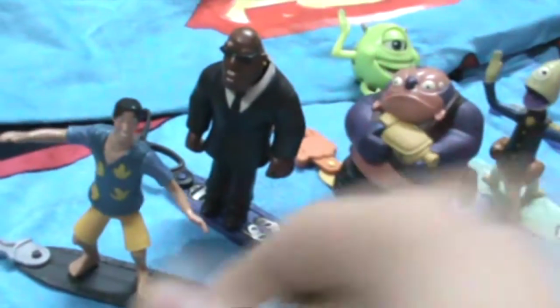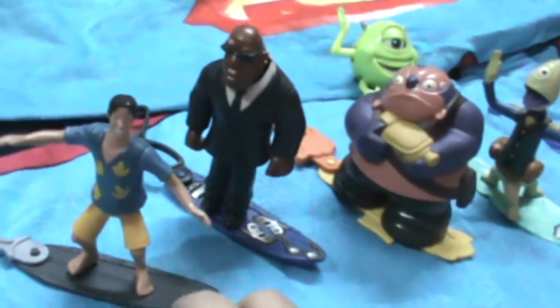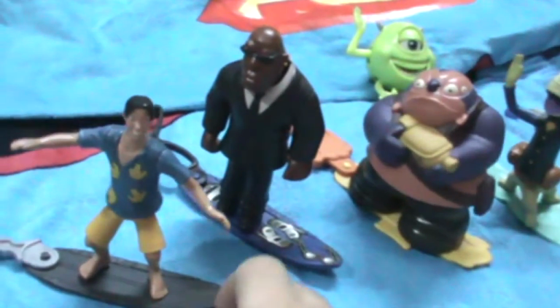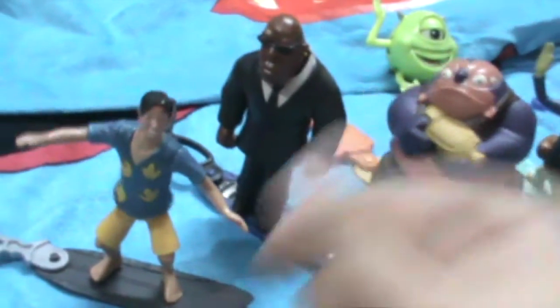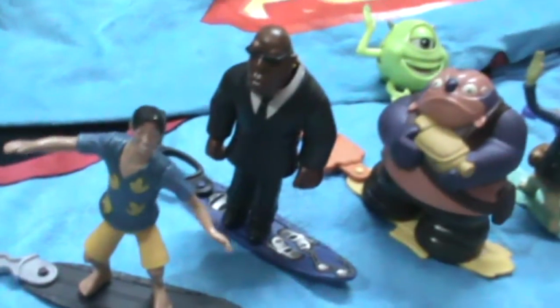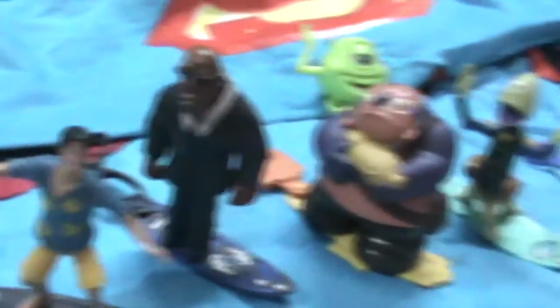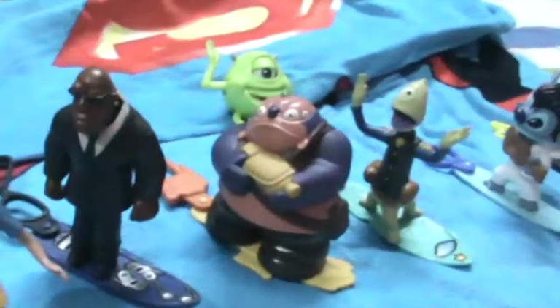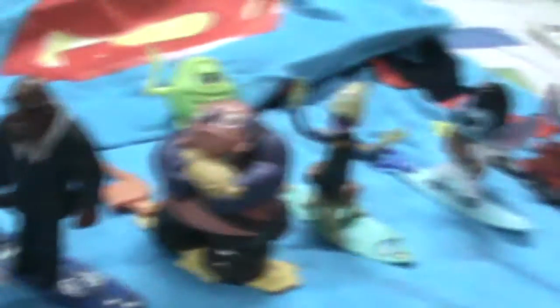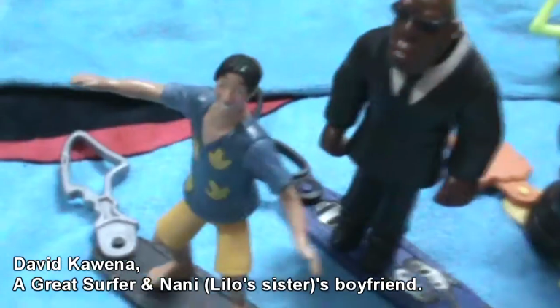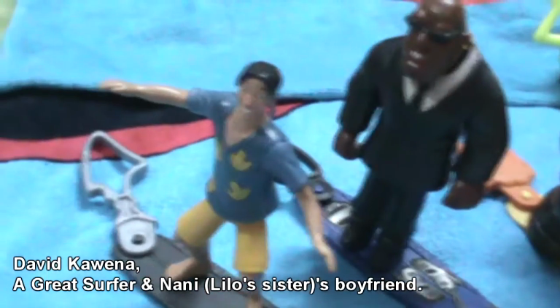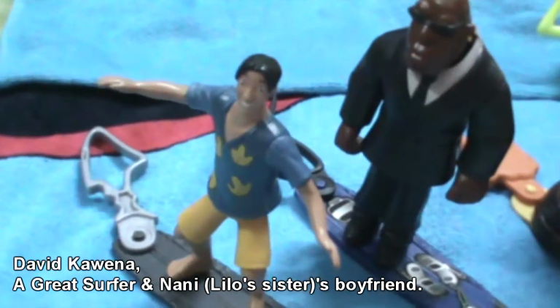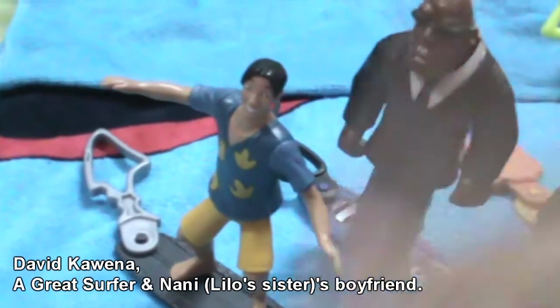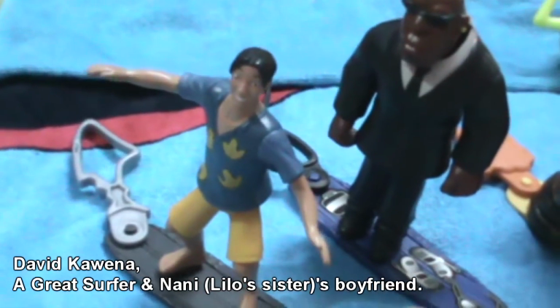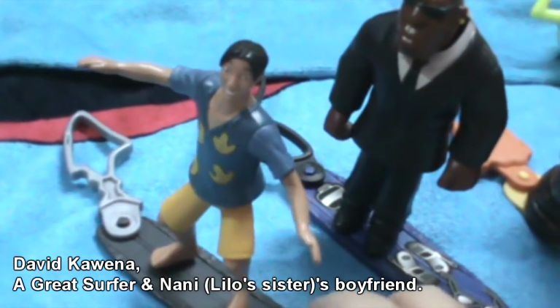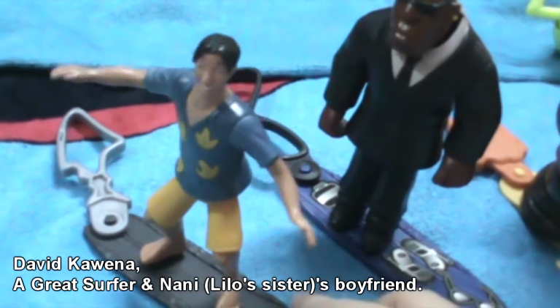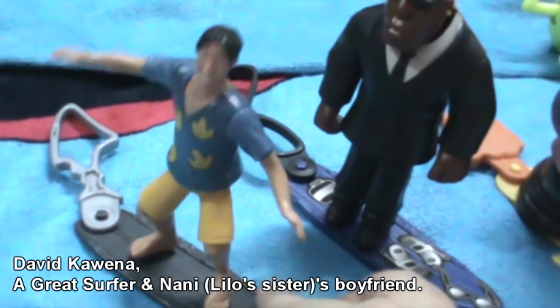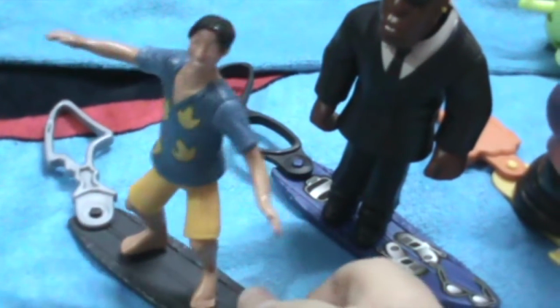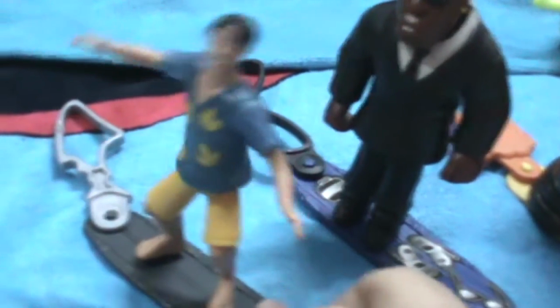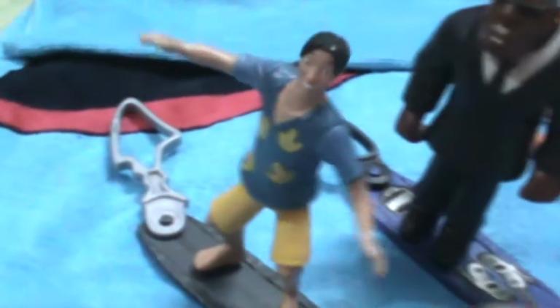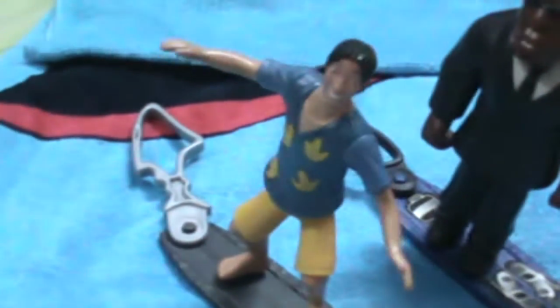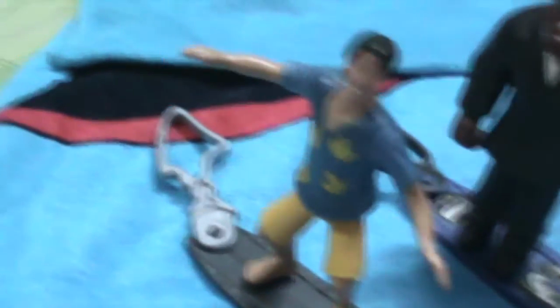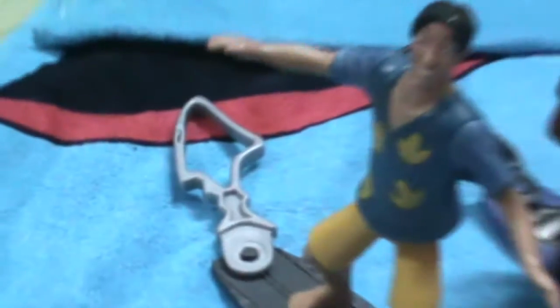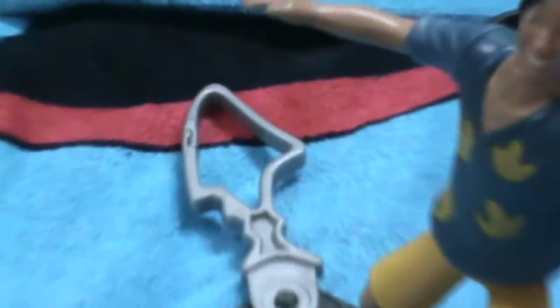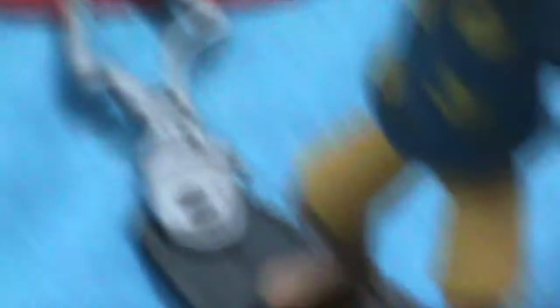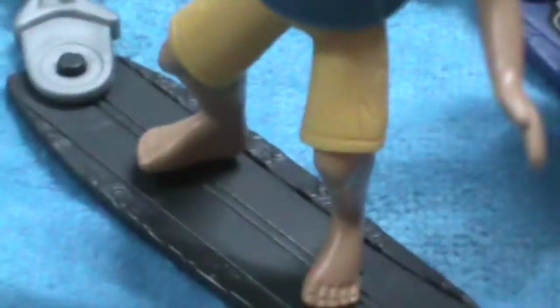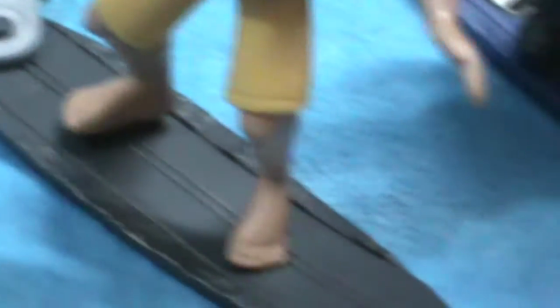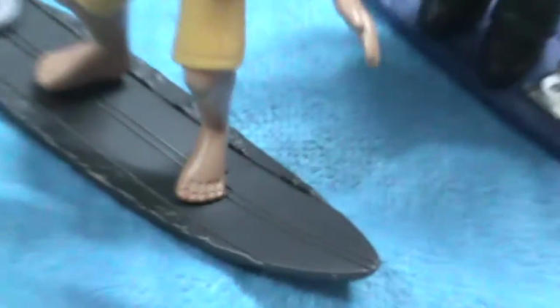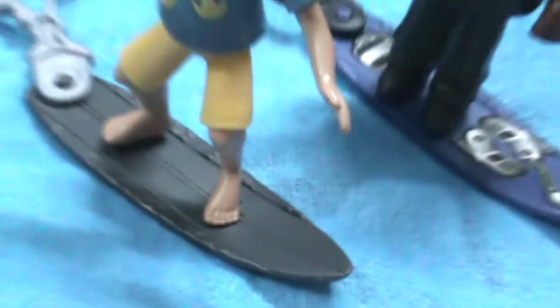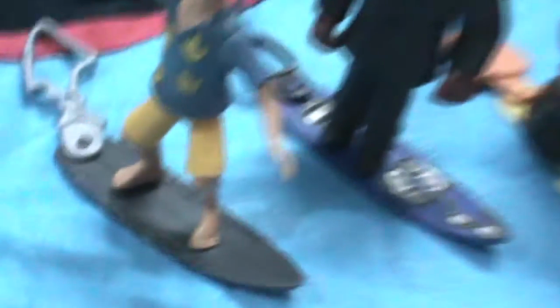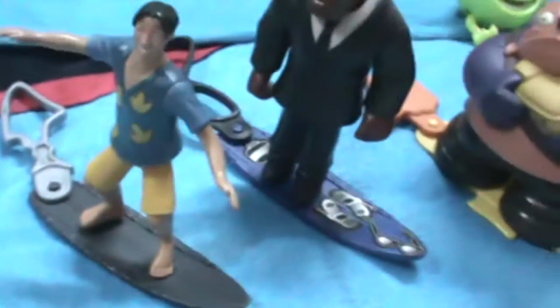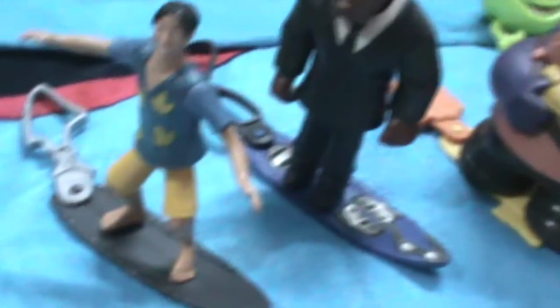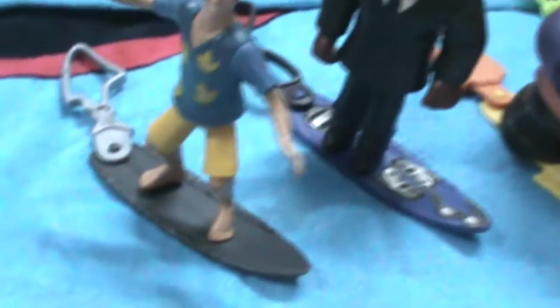Let me show you these Bobblehead toys one by one. So this is David. He's a great surfer, that's why his surfing board has a shark tag. His board is black in color or gray.